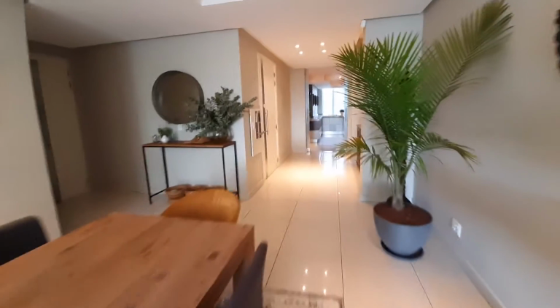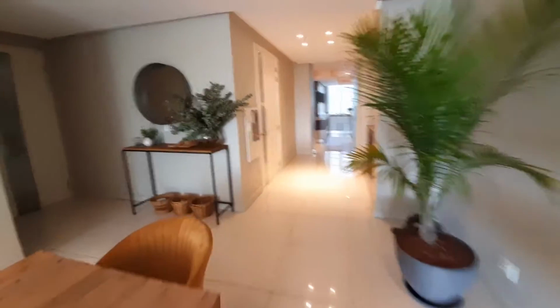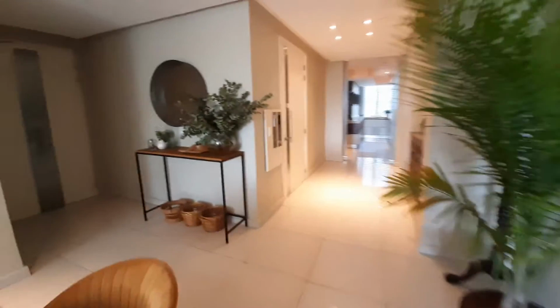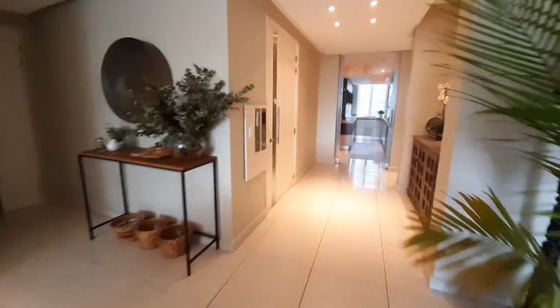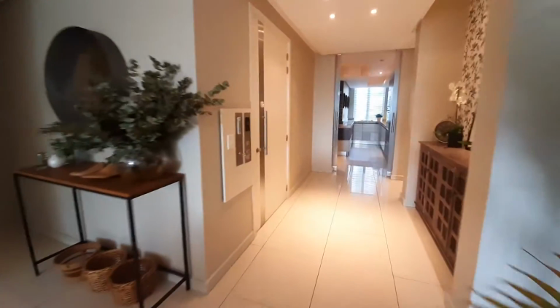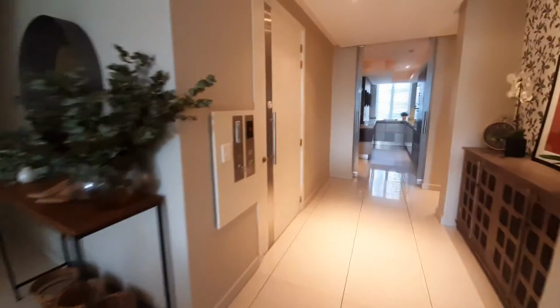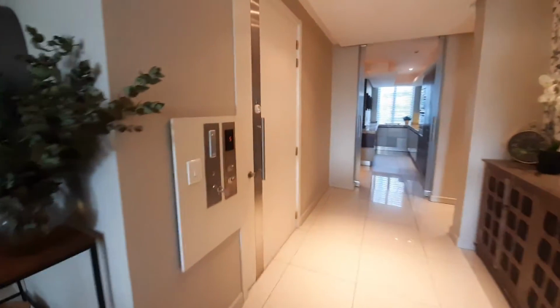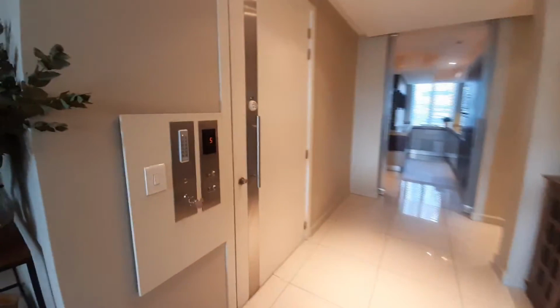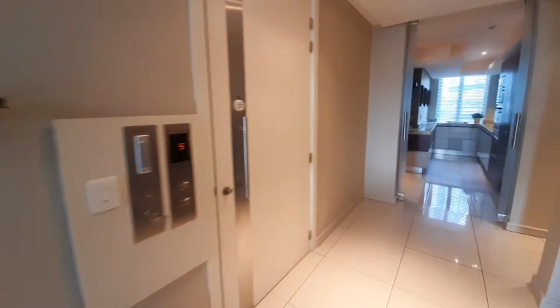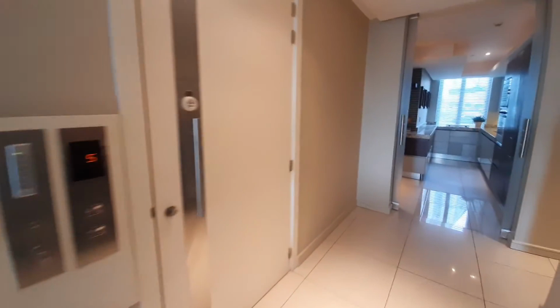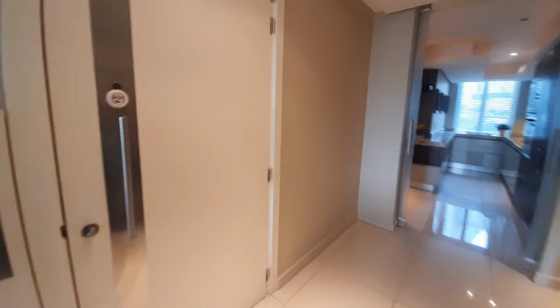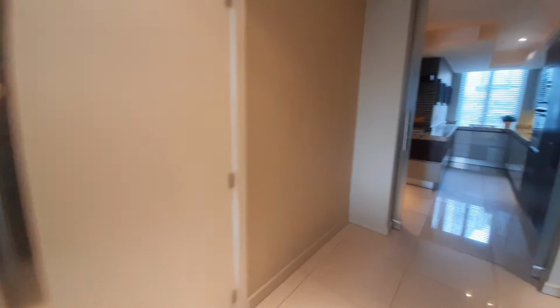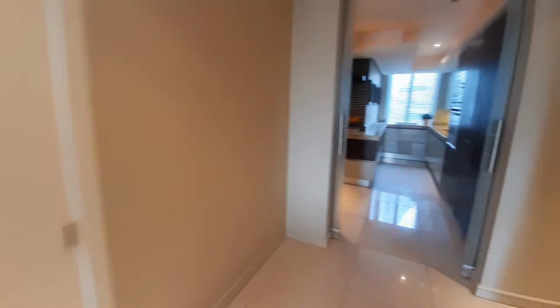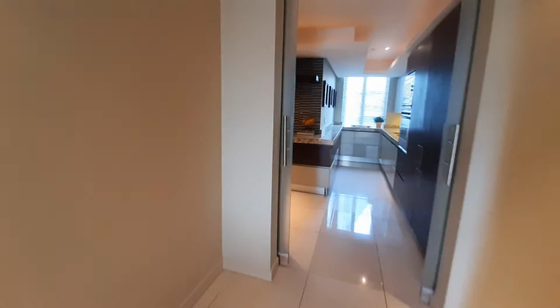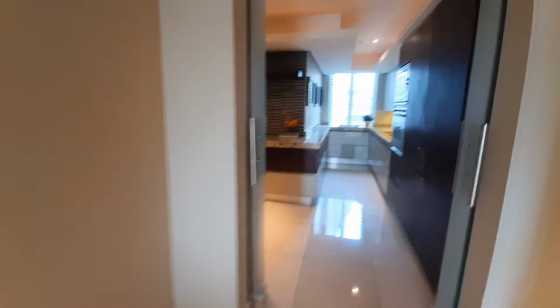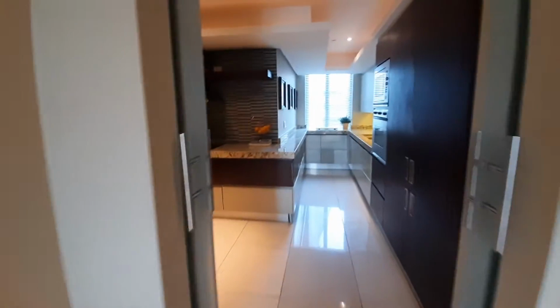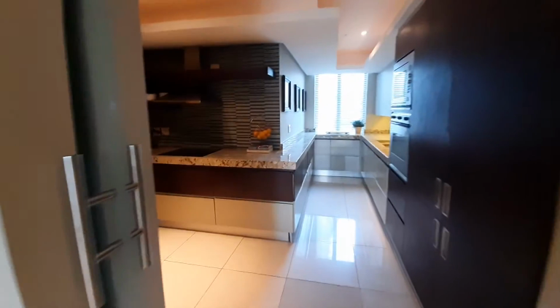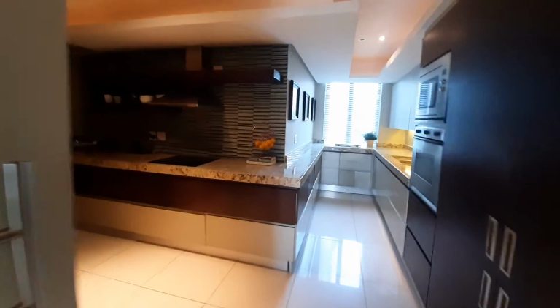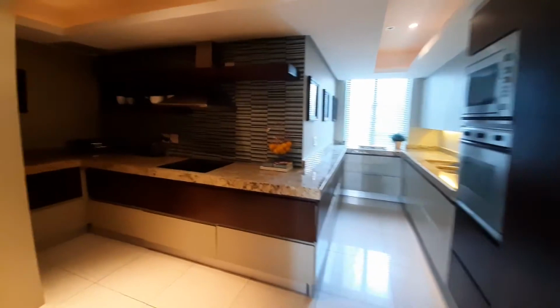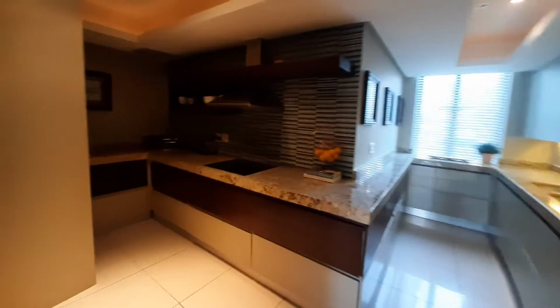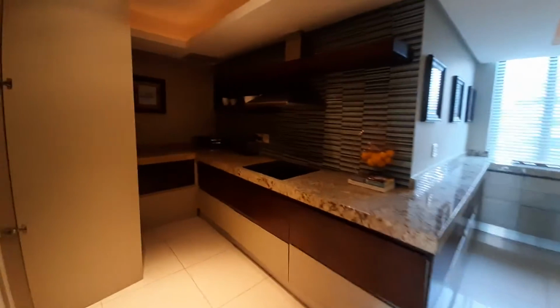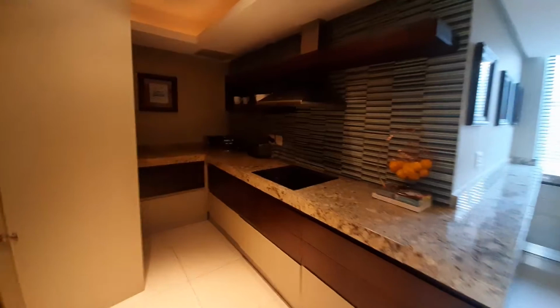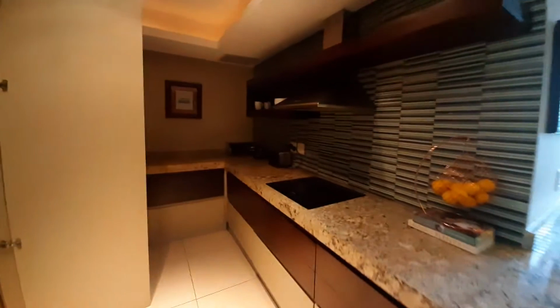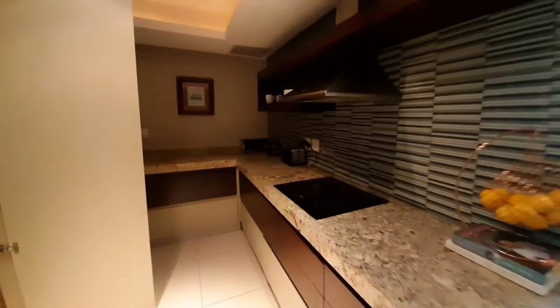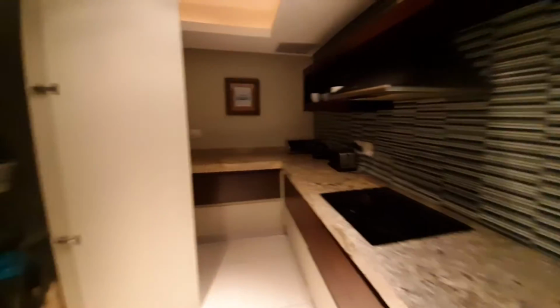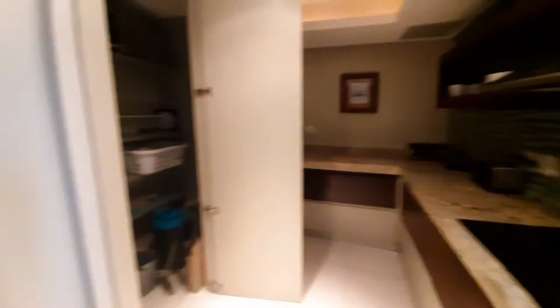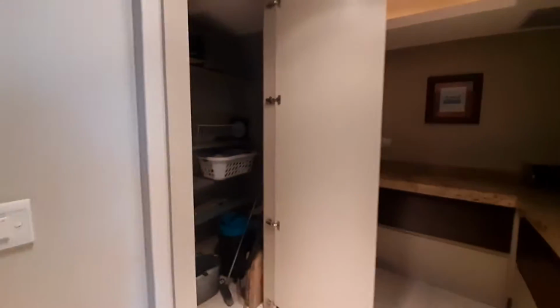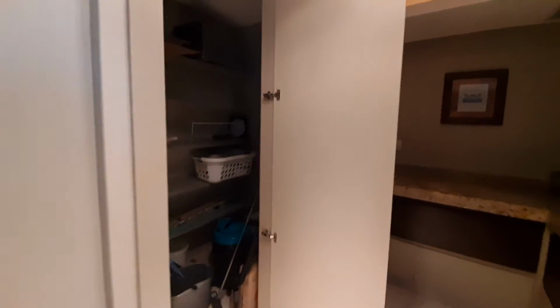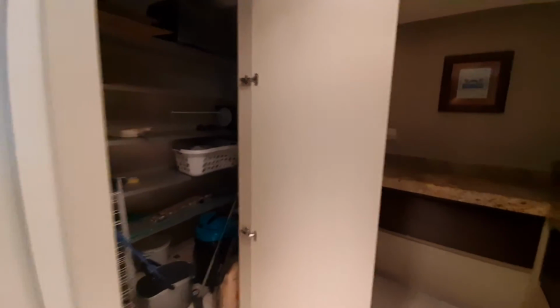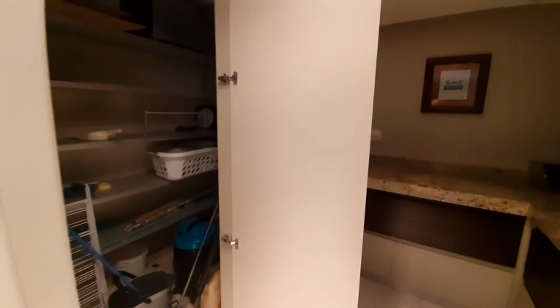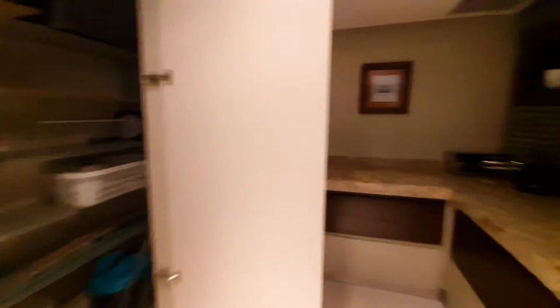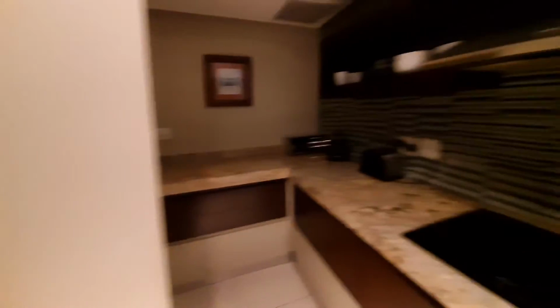We get to the lift that comes from the basement parking area, and then we walk through and get to the kitchen — a nicely appointed gourmet kitchen with lots of space and a separate cupboard area.